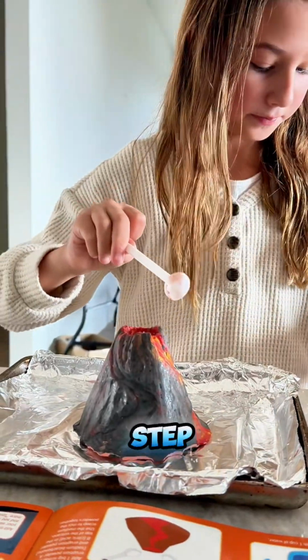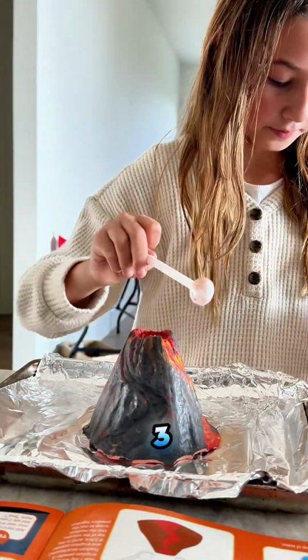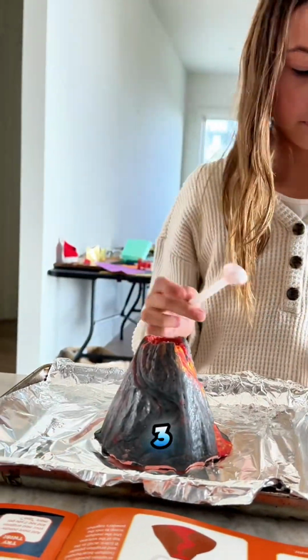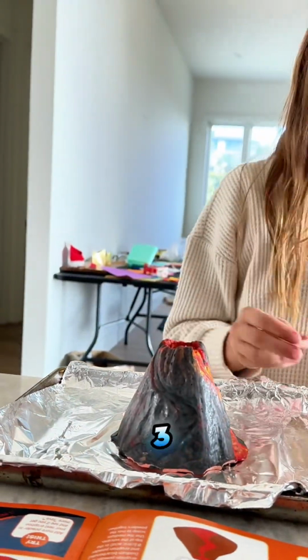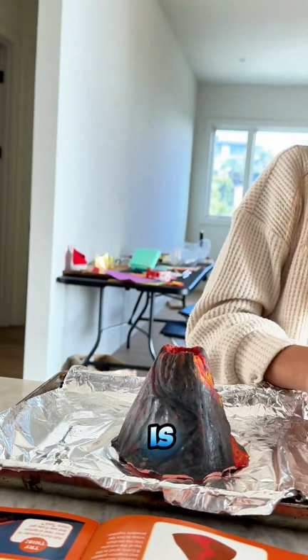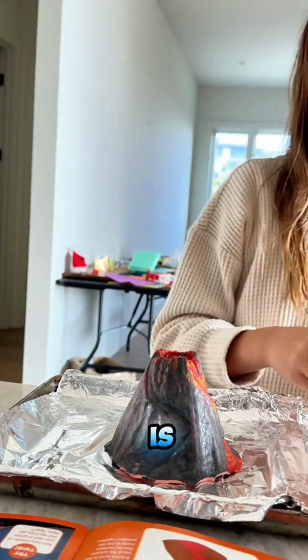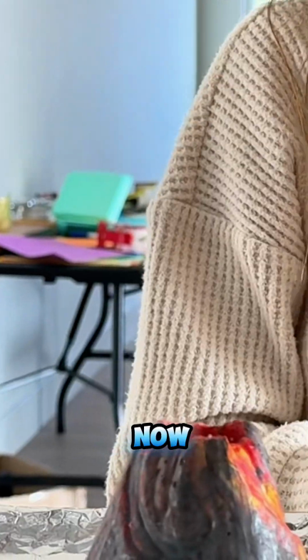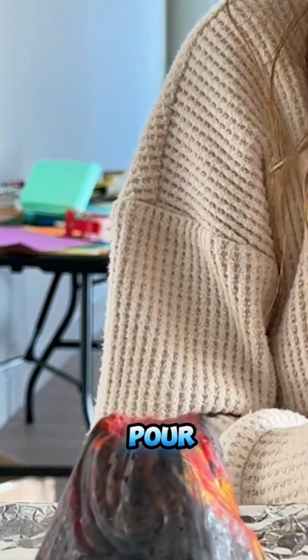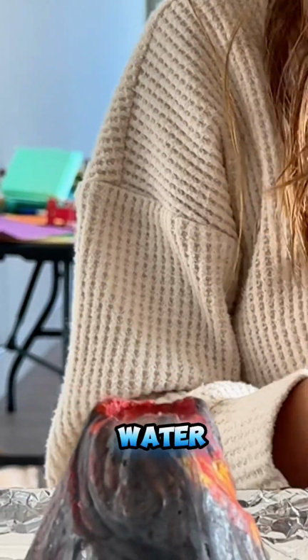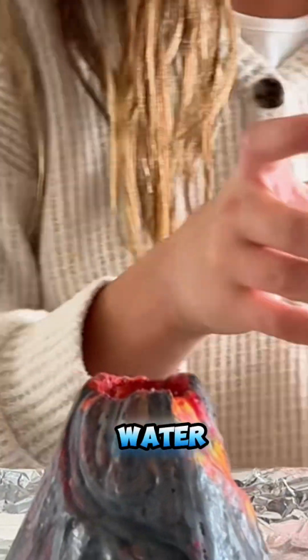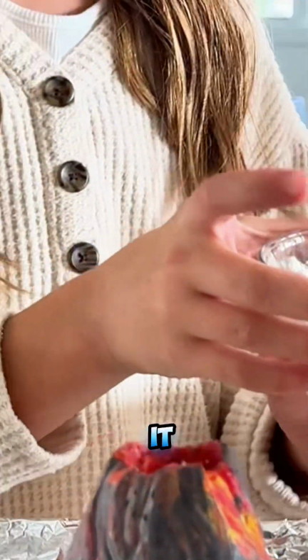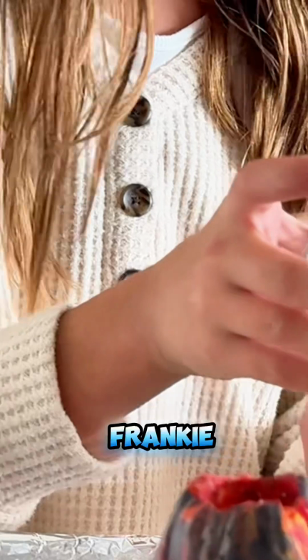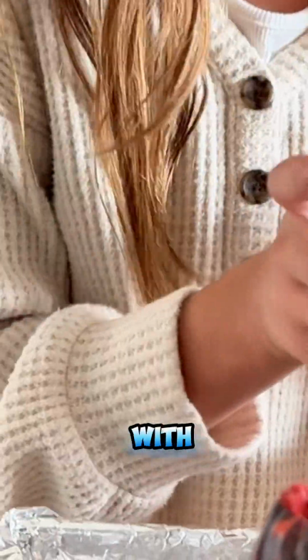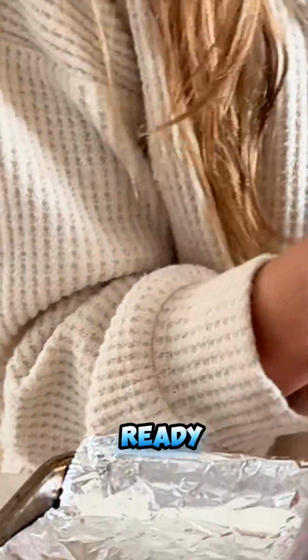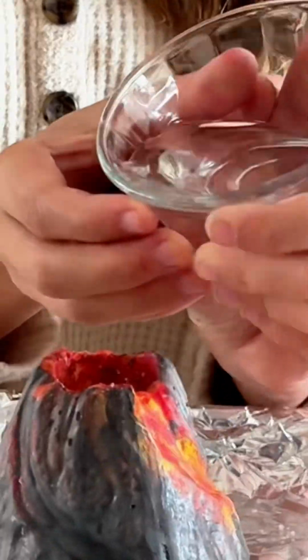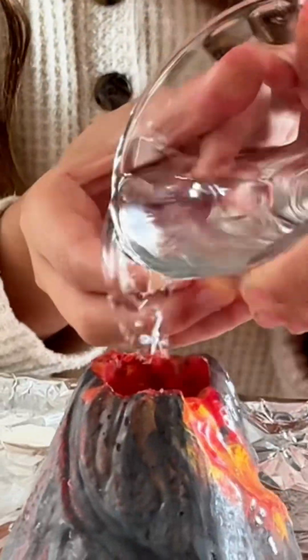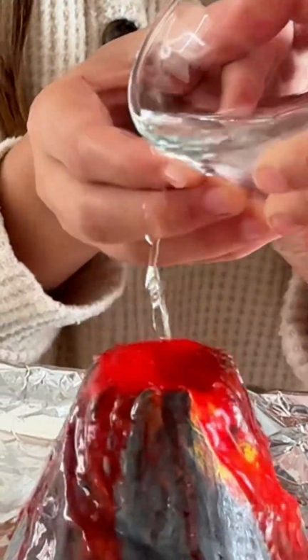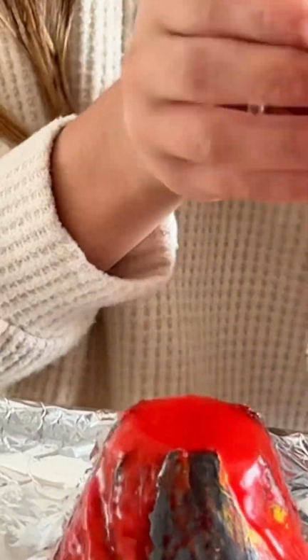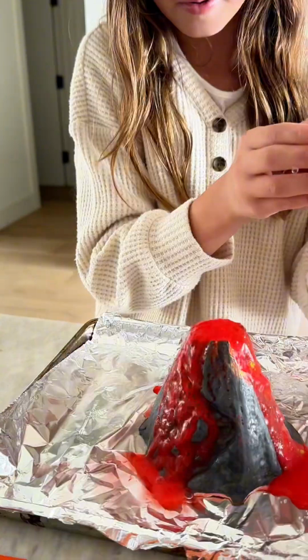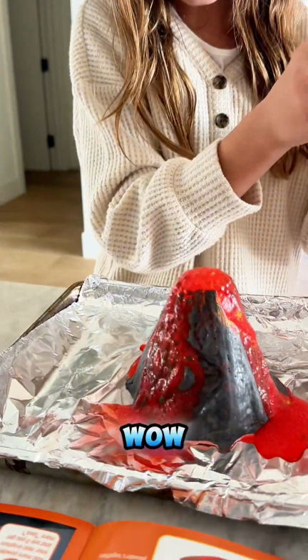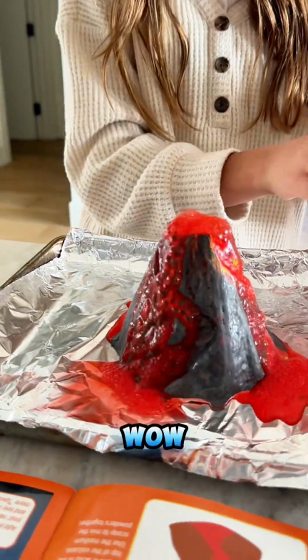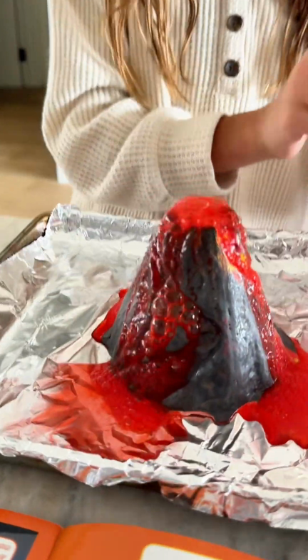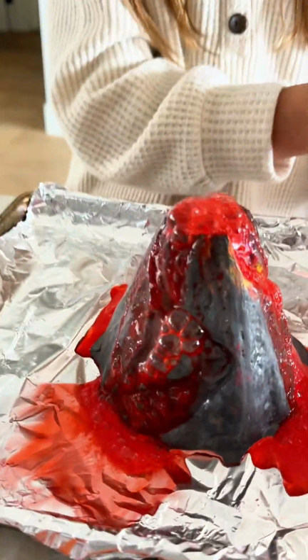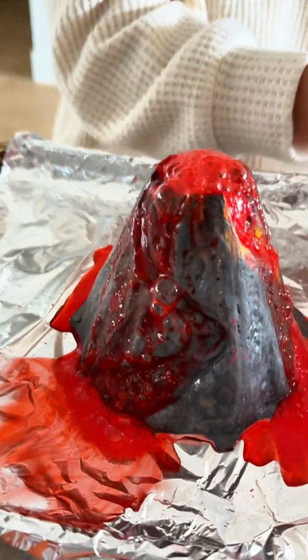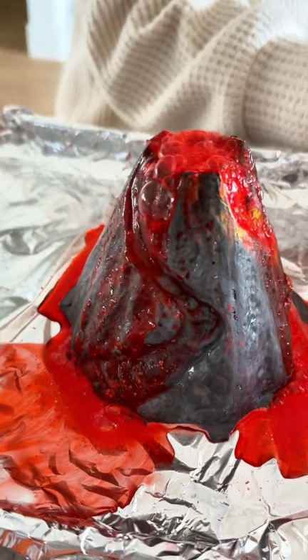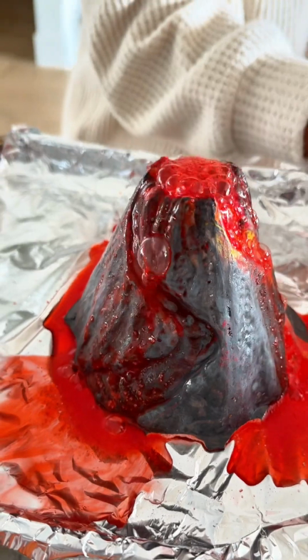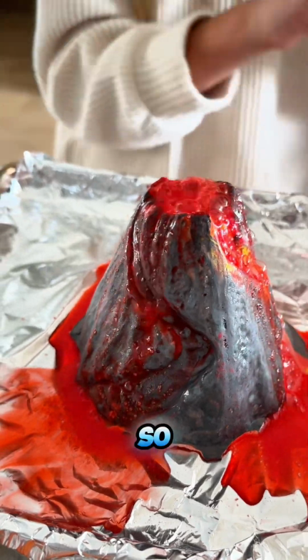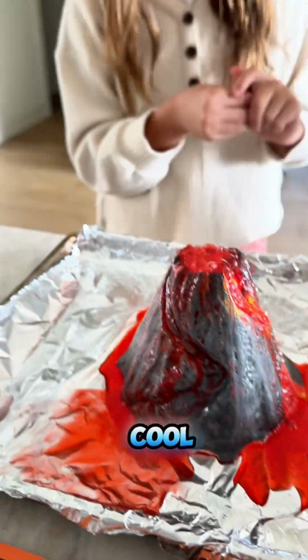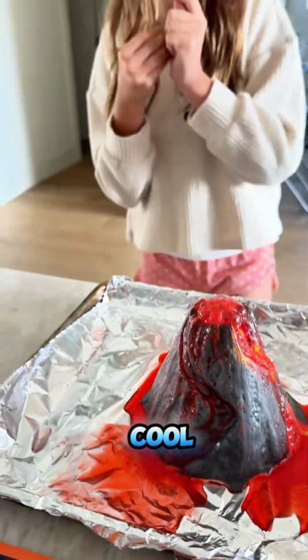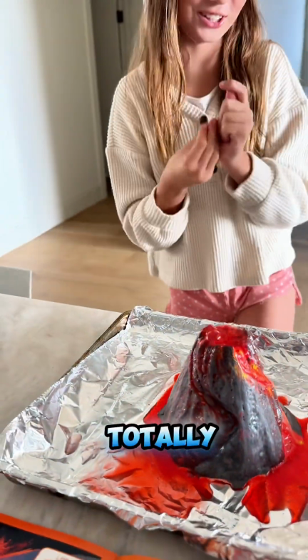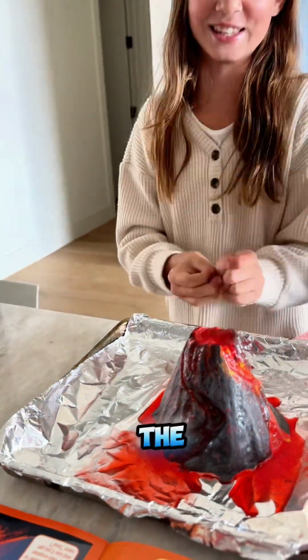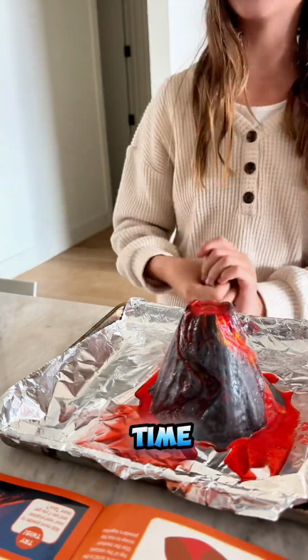And step three is now you pour in the water. Hold it Frankie, hold it with me. Ready? Wow! So cool! Totally not the second time.